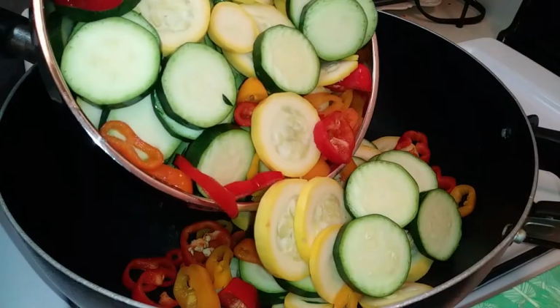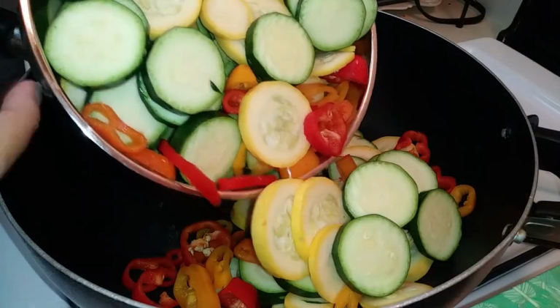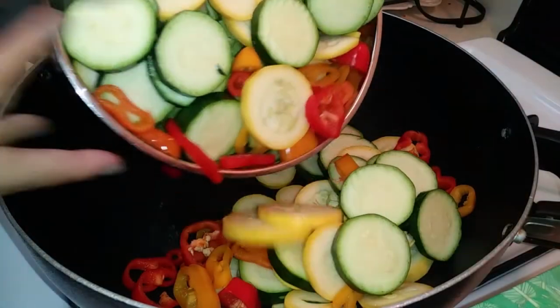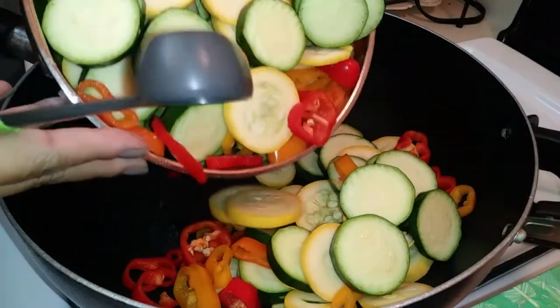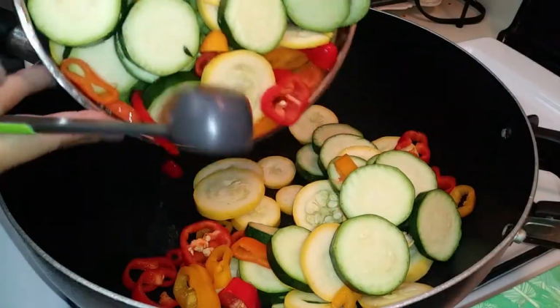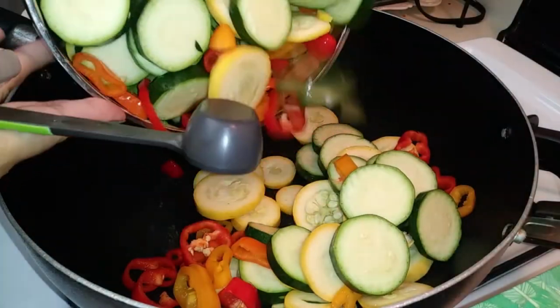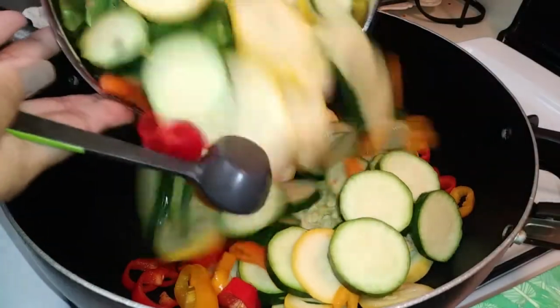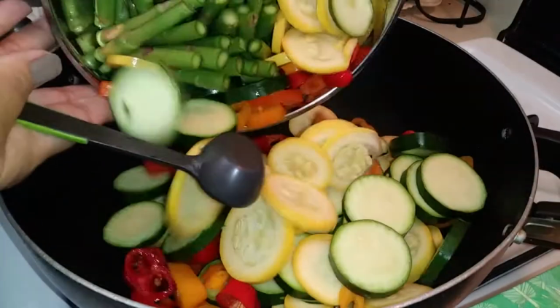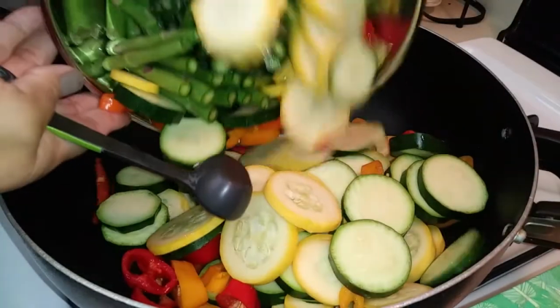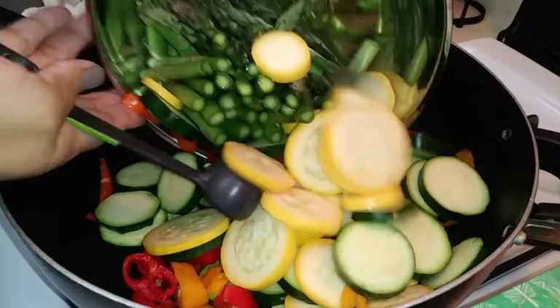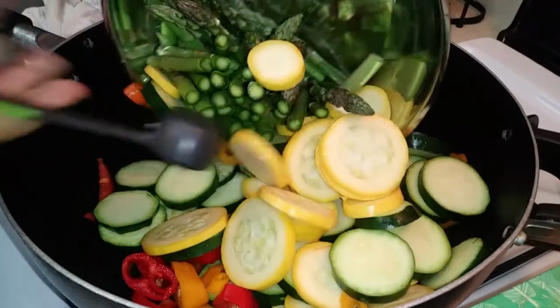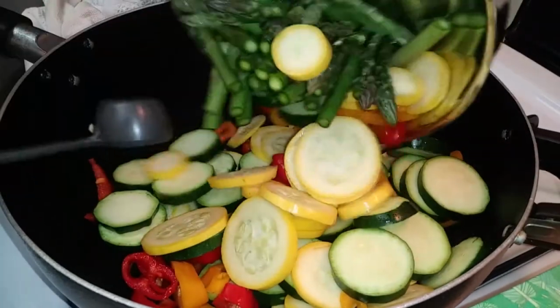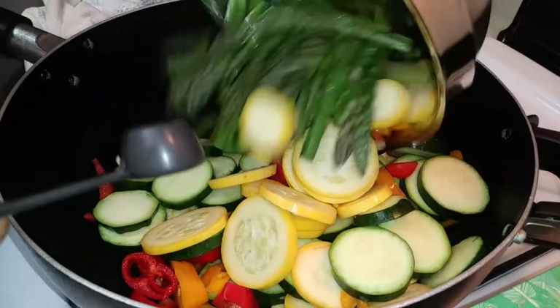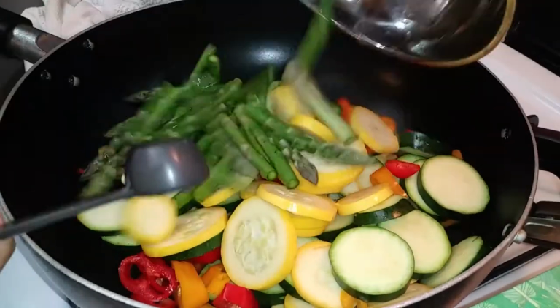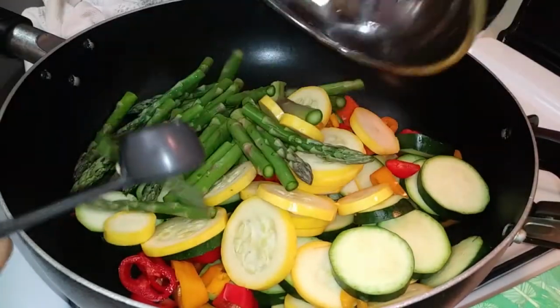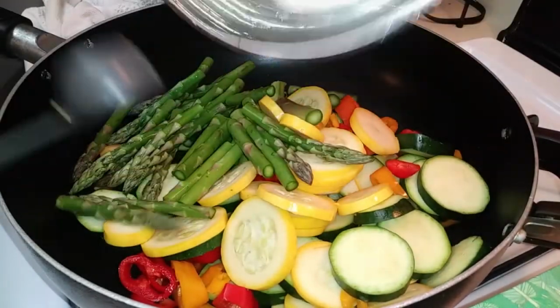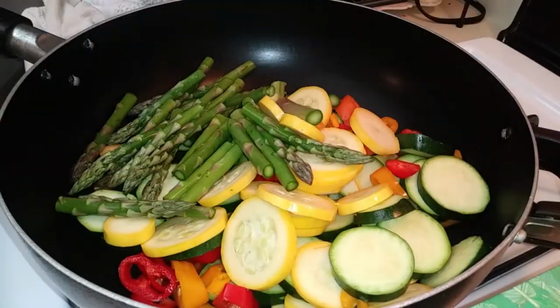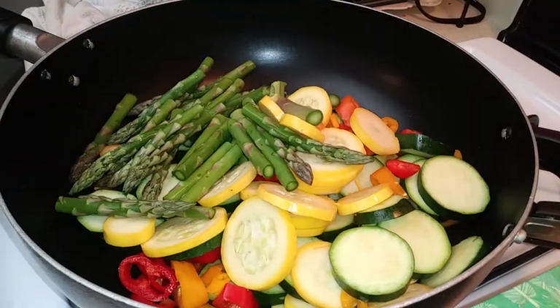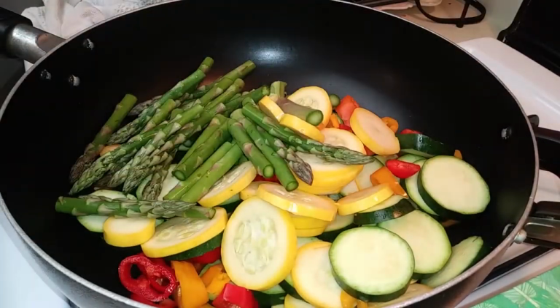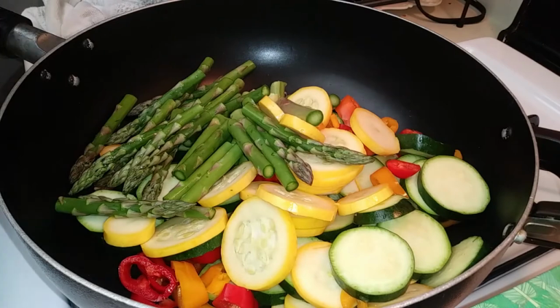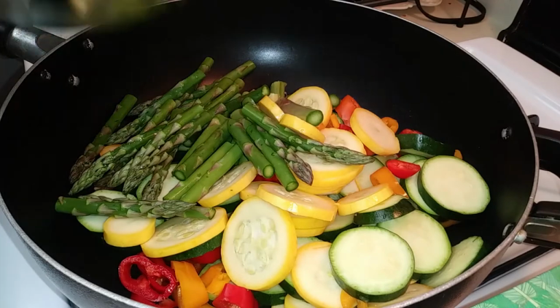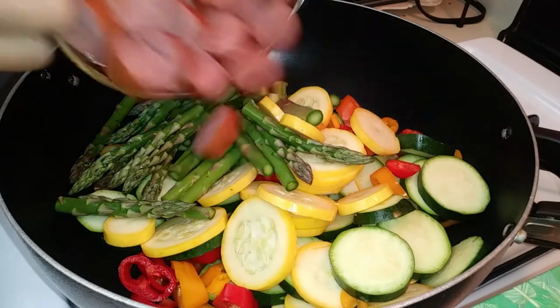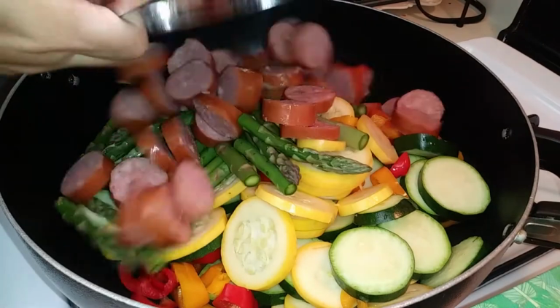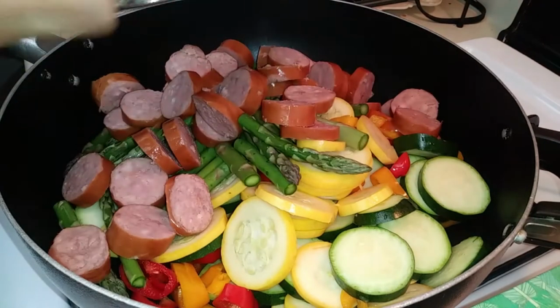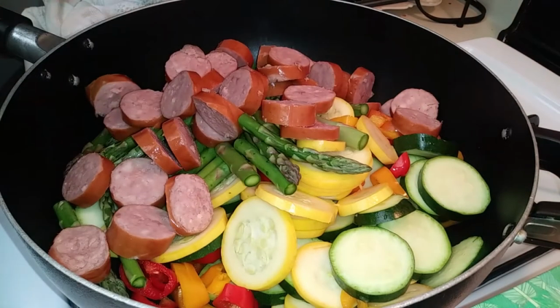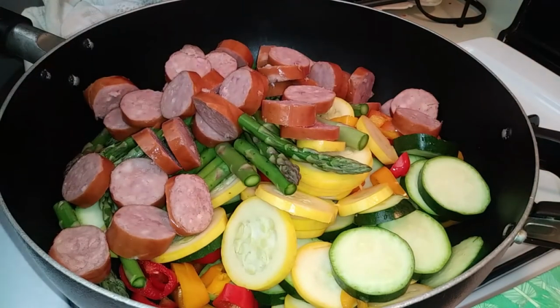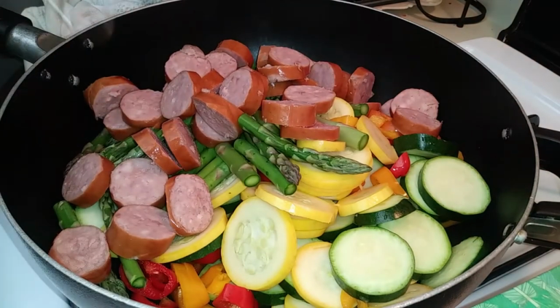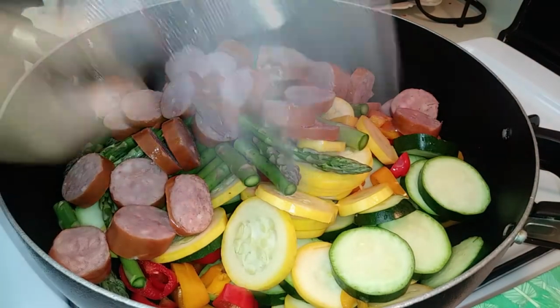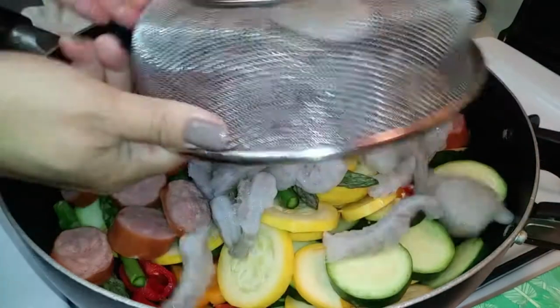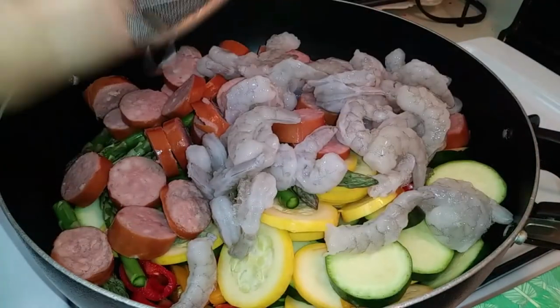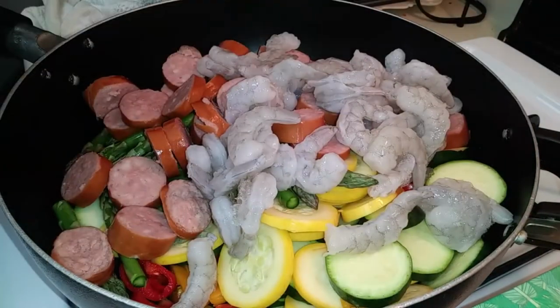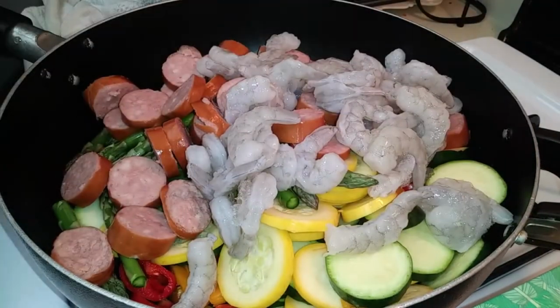Now grab a very large skillet or a wok and add your sliced veggies, the sausage, and about one pound of raw shrimp.